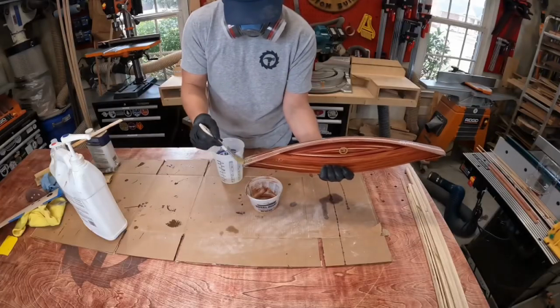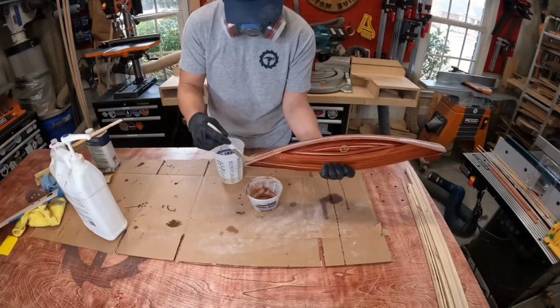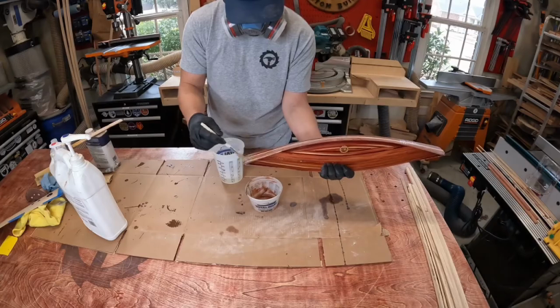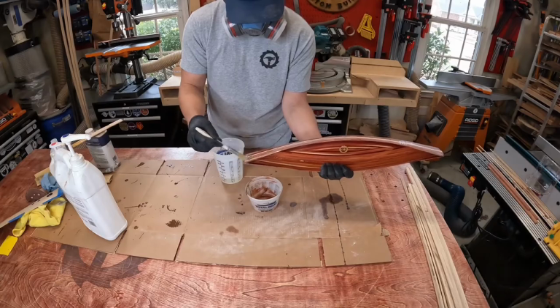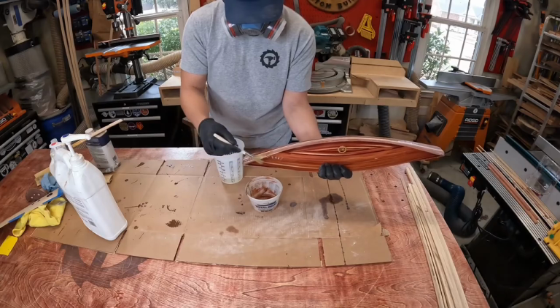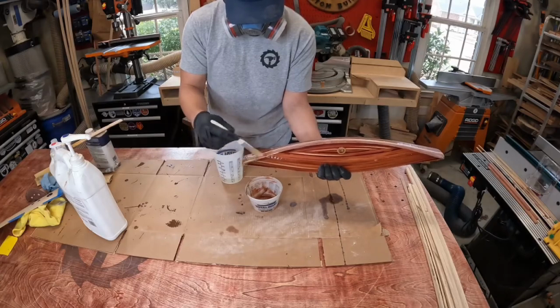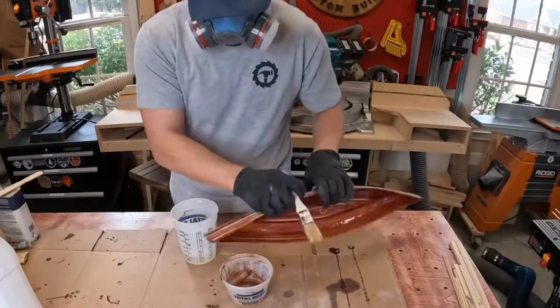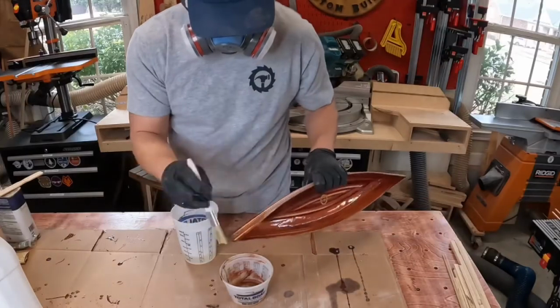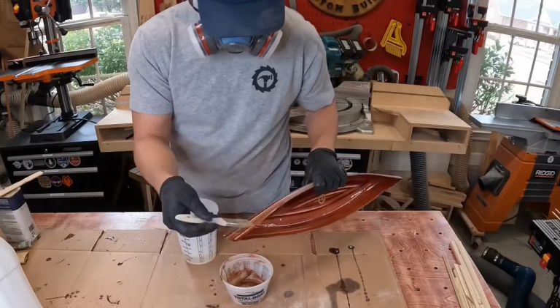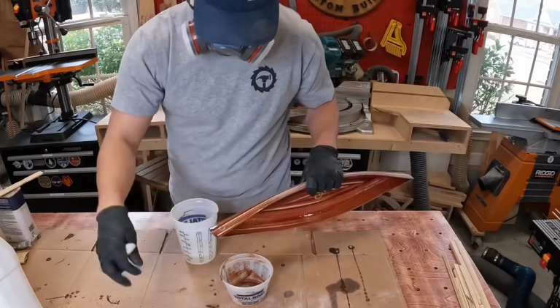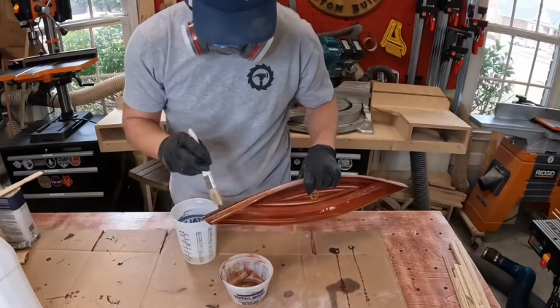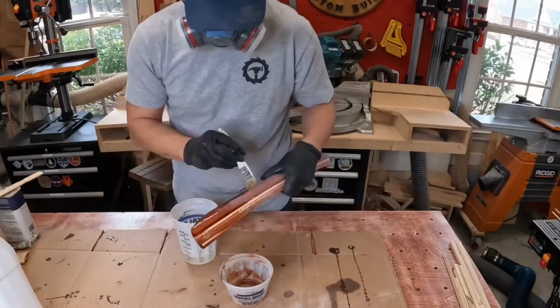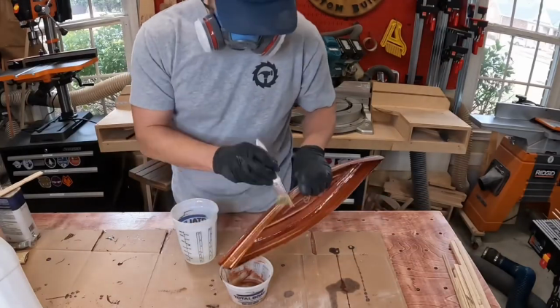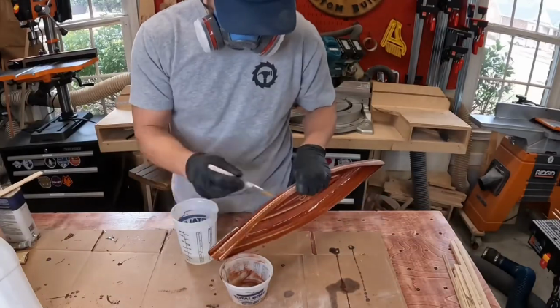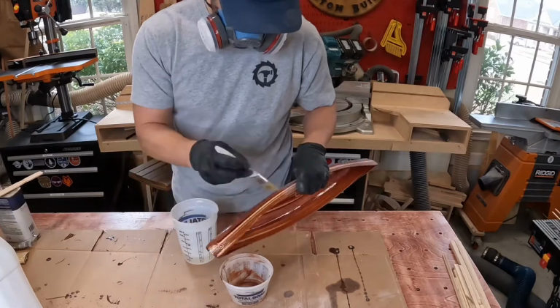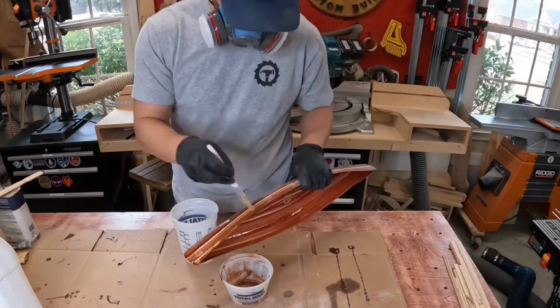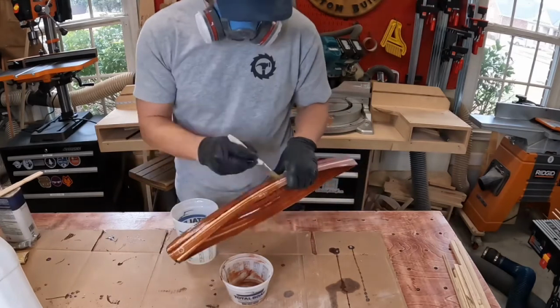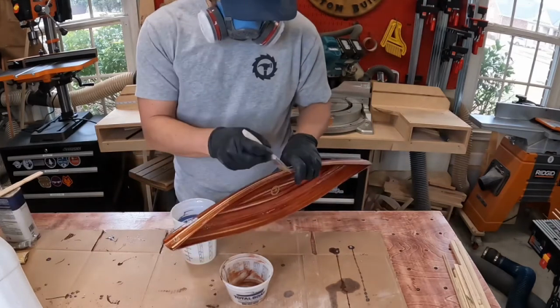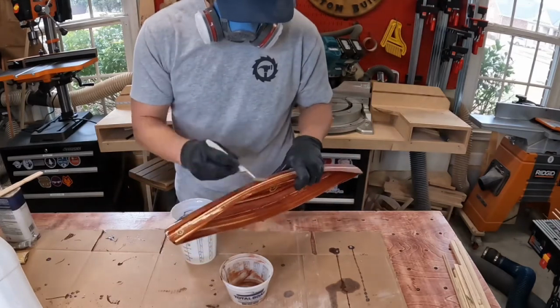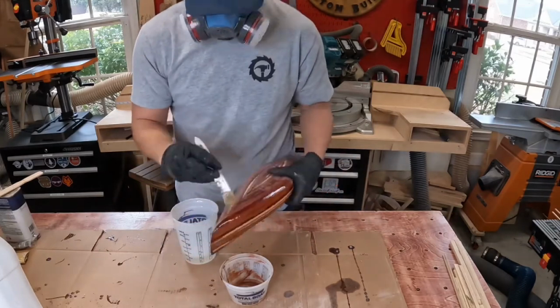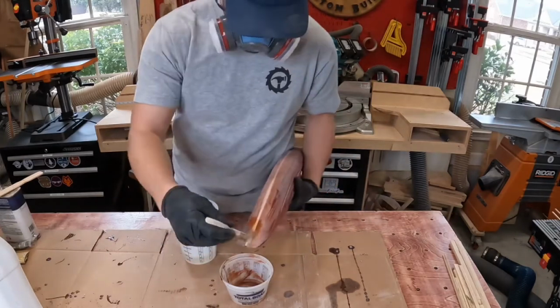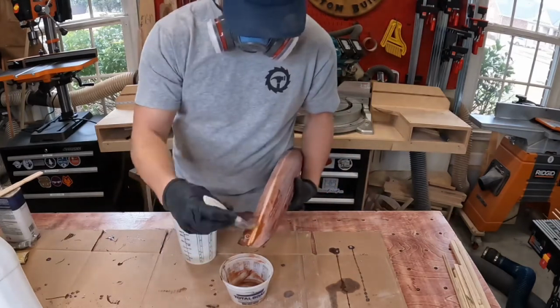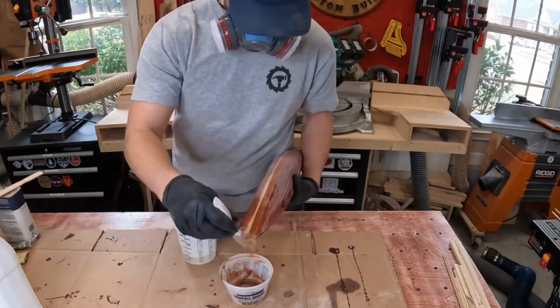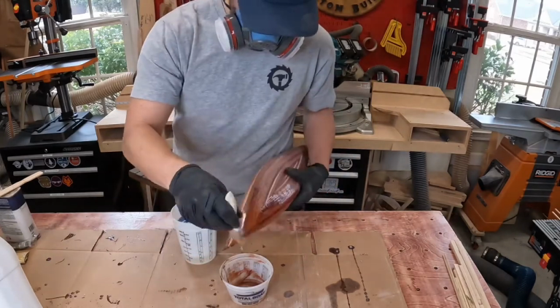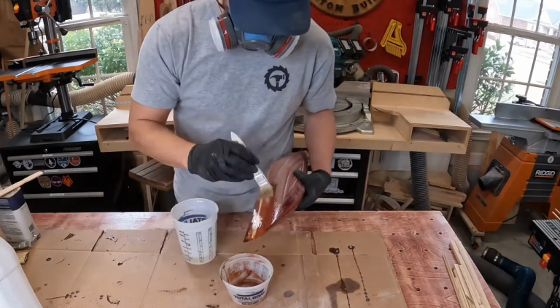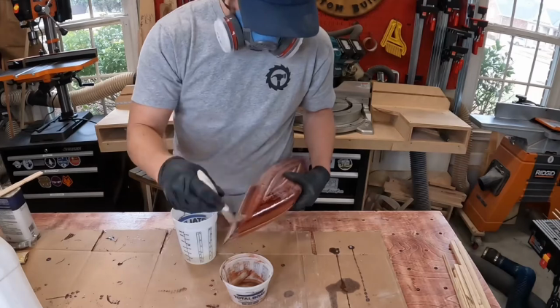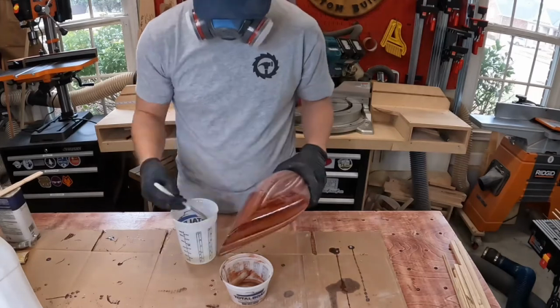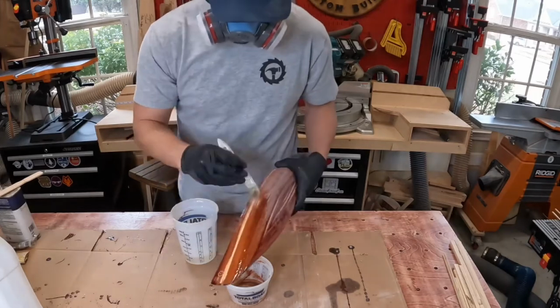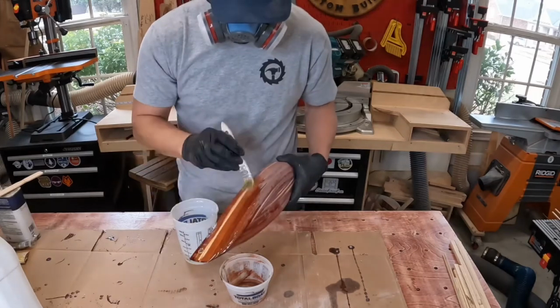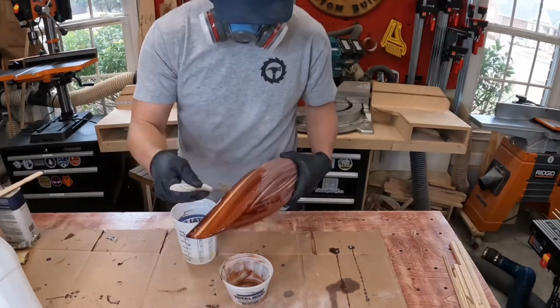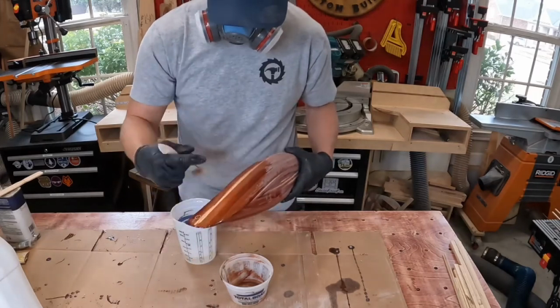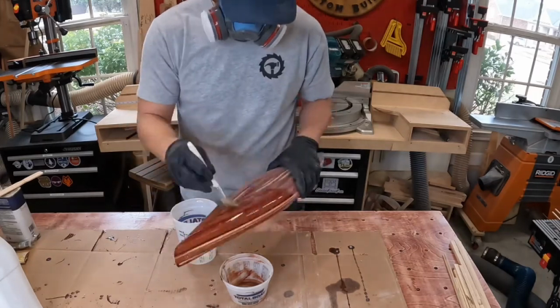With the dust settled in the shop, I applied a final coat of epoxy to the outer hull. There were some low spots and a few places where the fiberglass cloth was showing through, so I wanted to have a little more material that I could sand for an even finish.